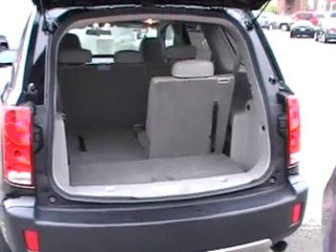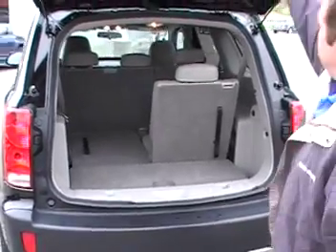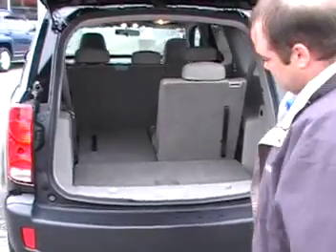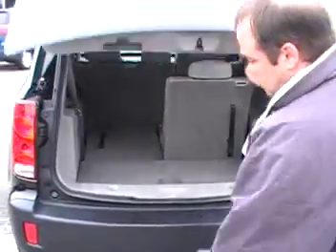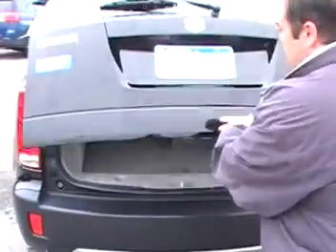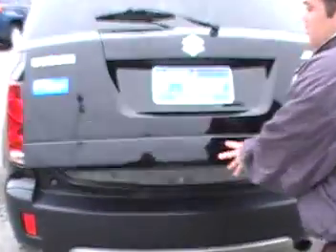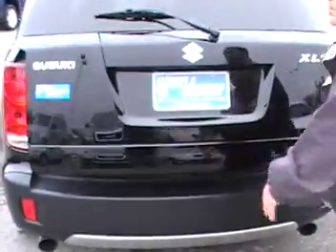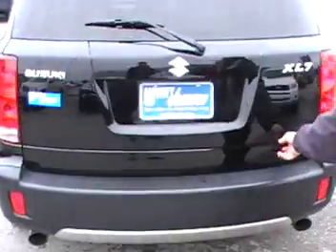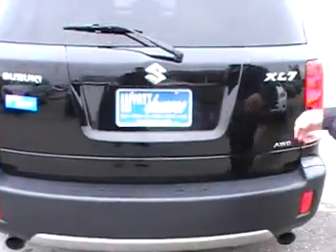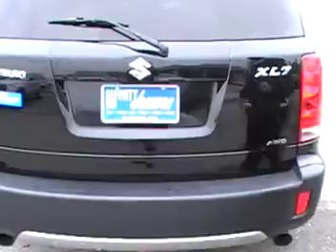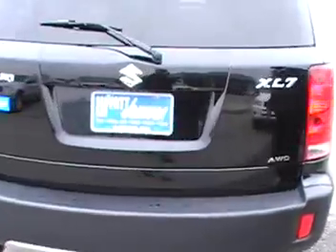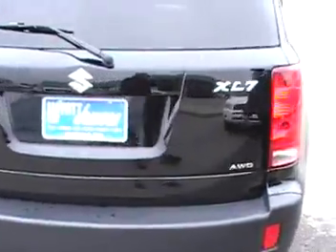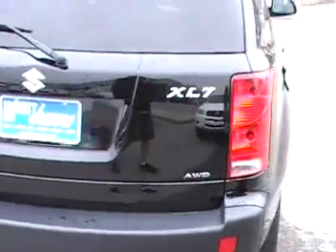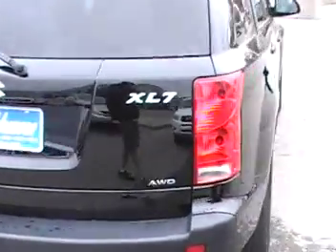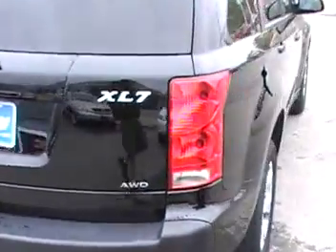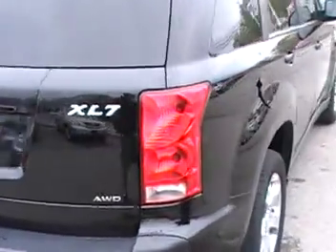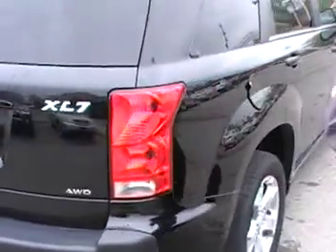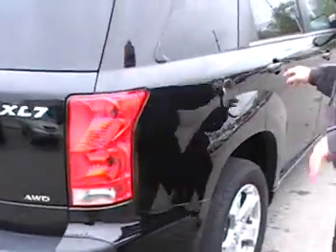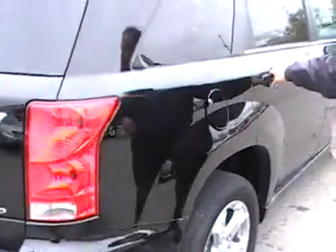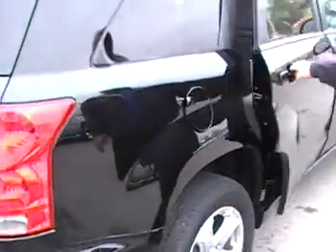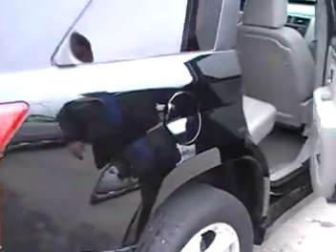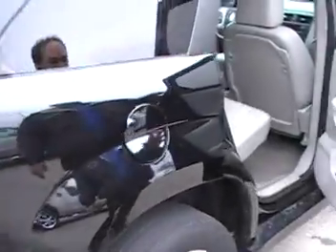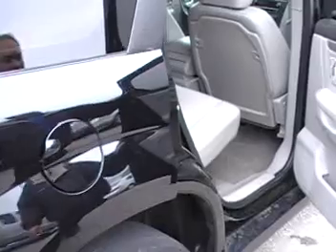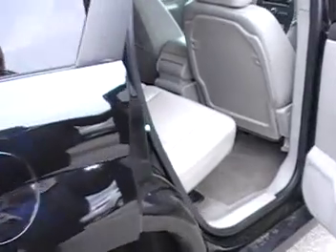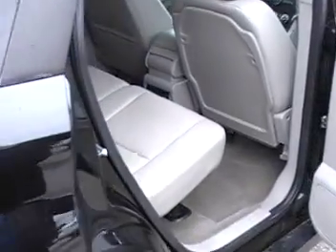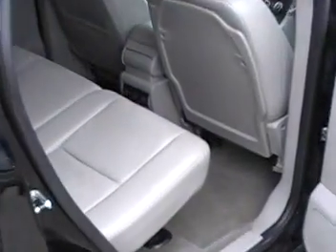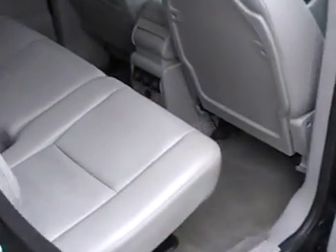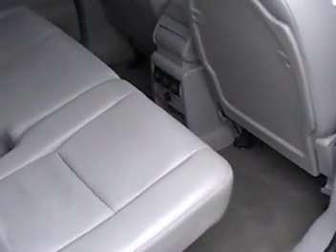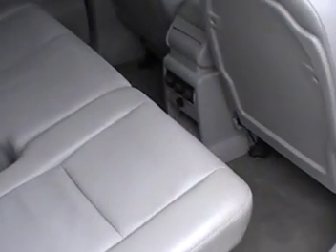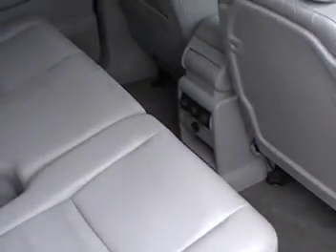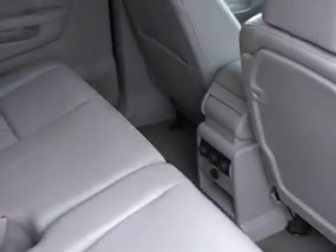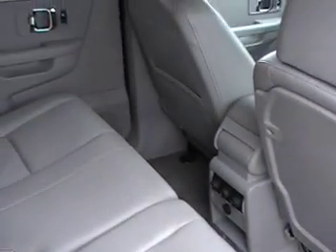Dual exhaust. This one here is all wheel drive, which is nice in the snow and in the rain — your family's going to be safe. Look at that legroom back there.